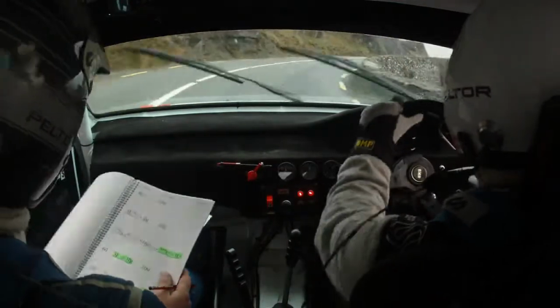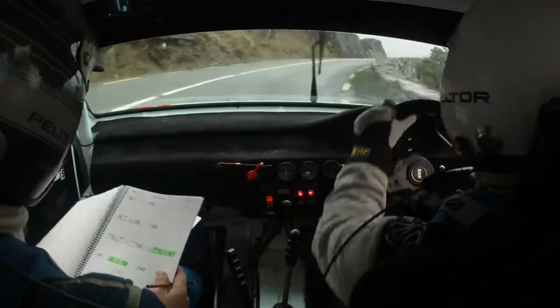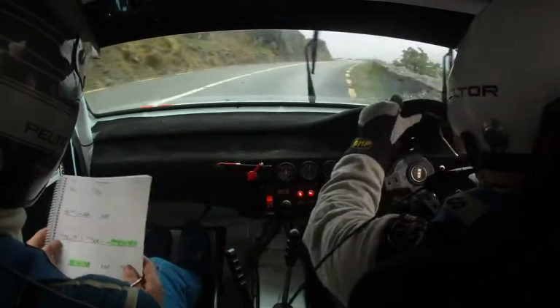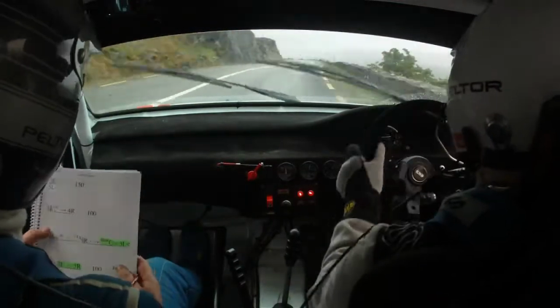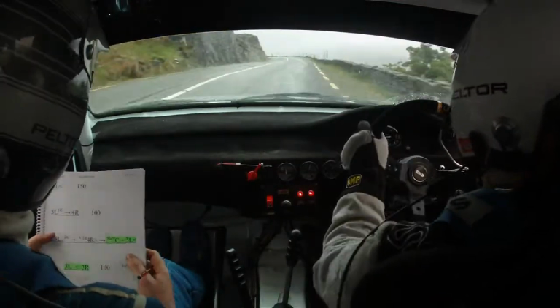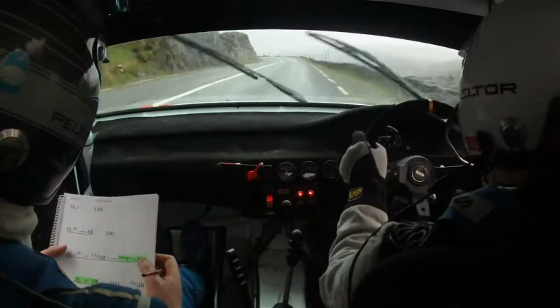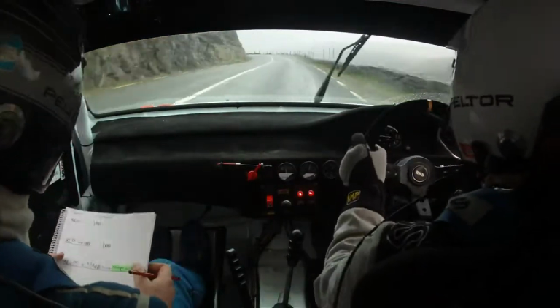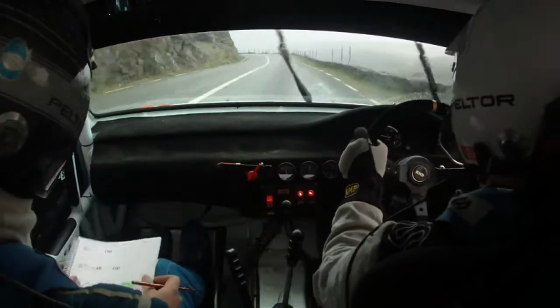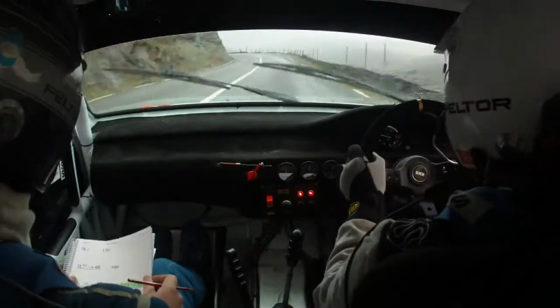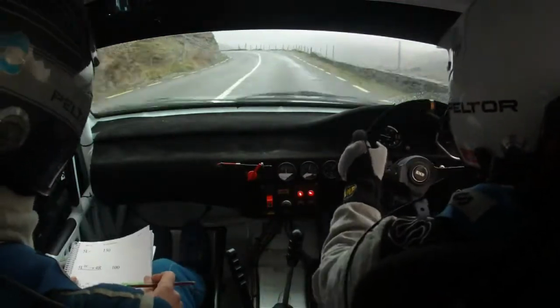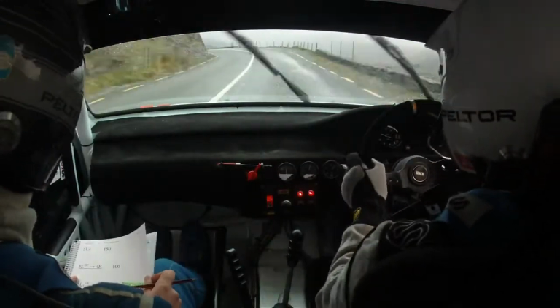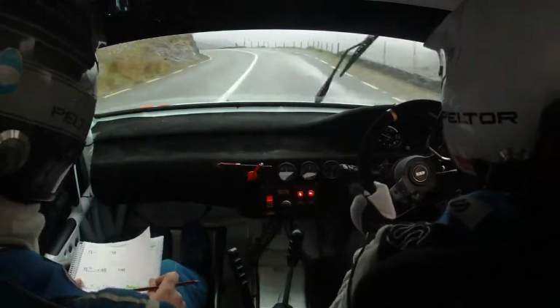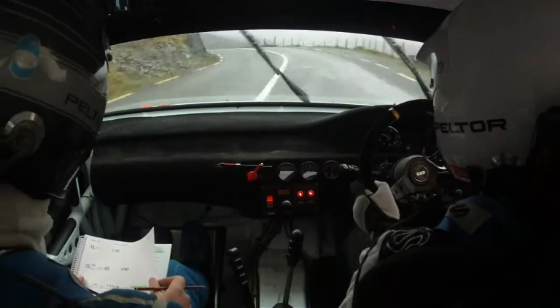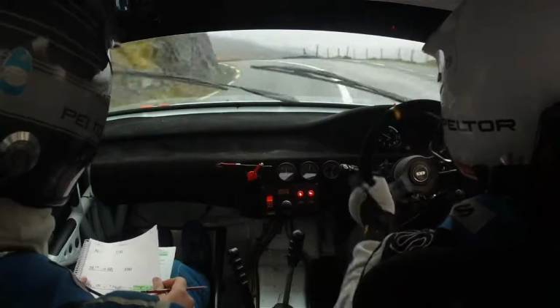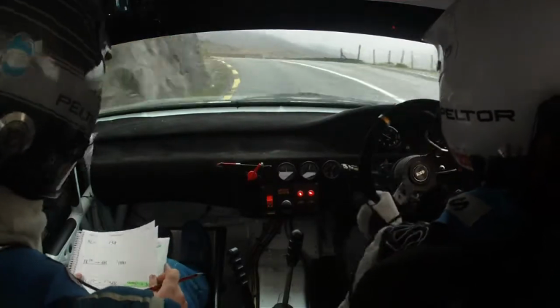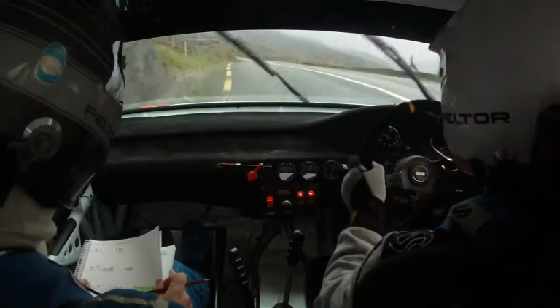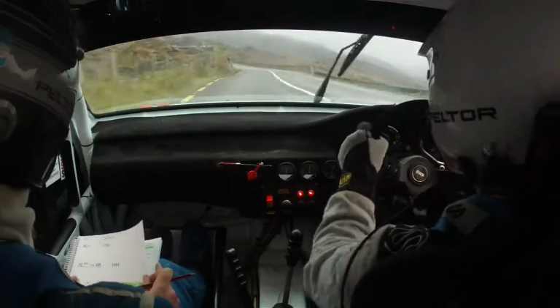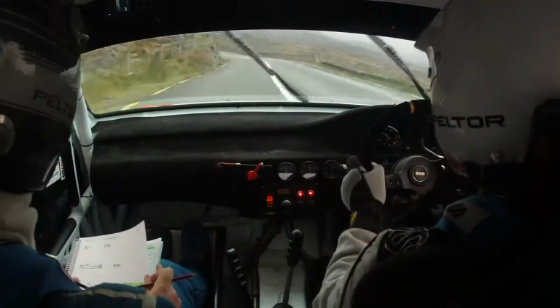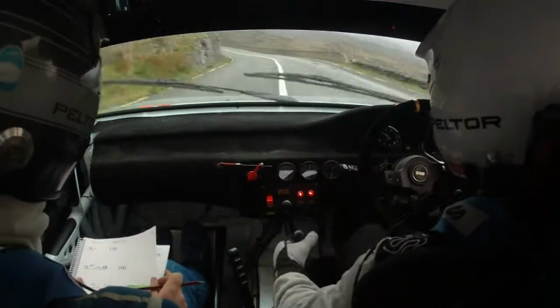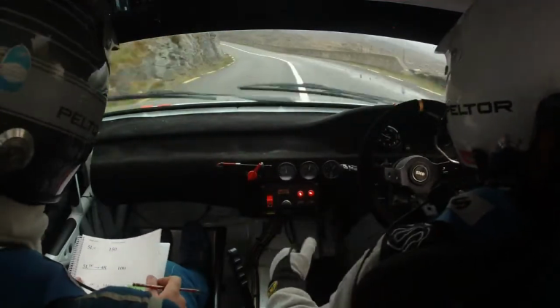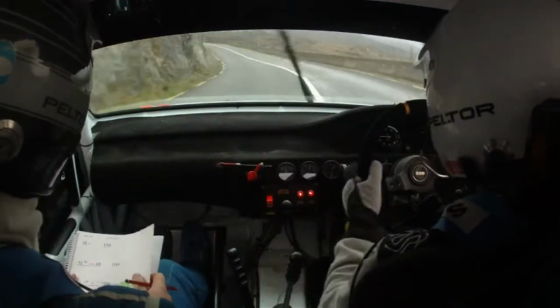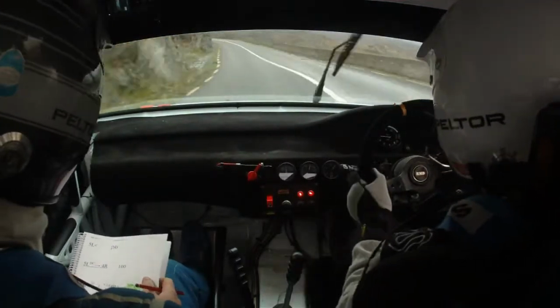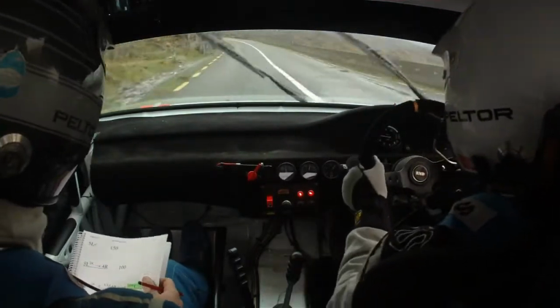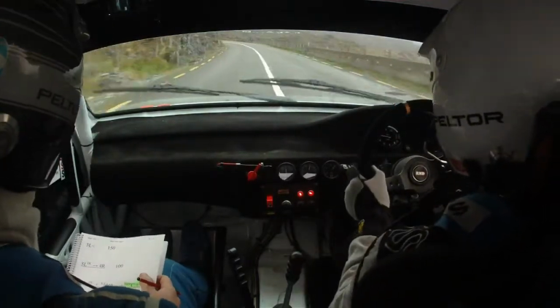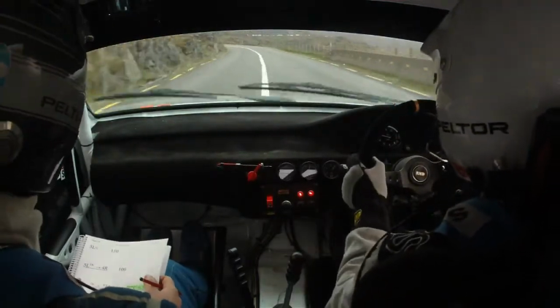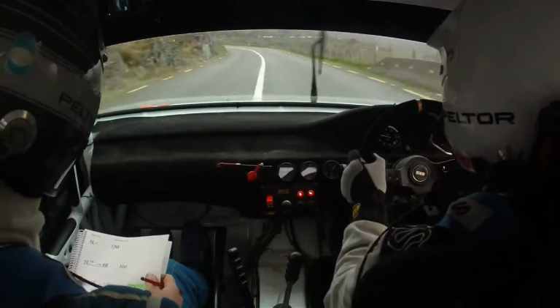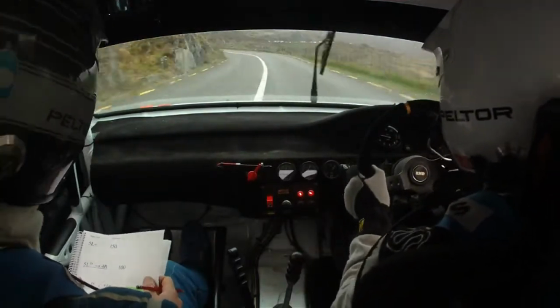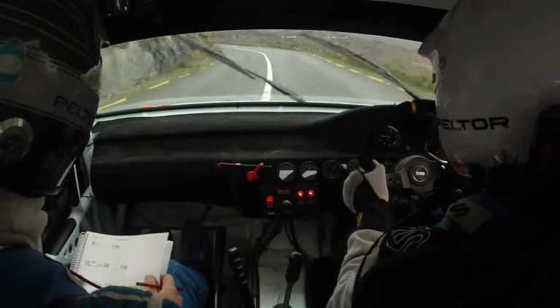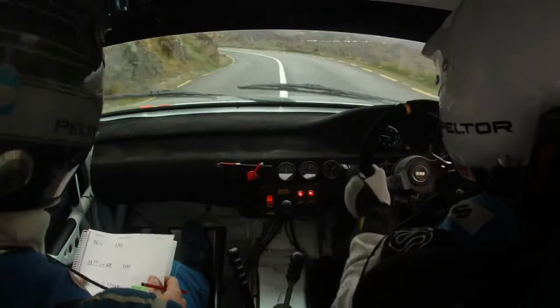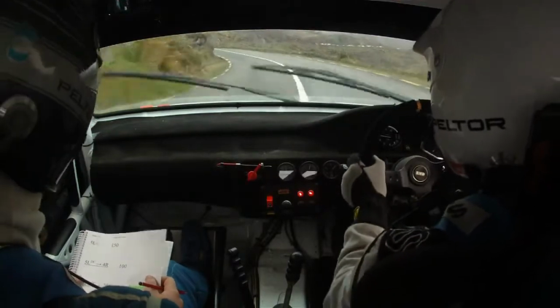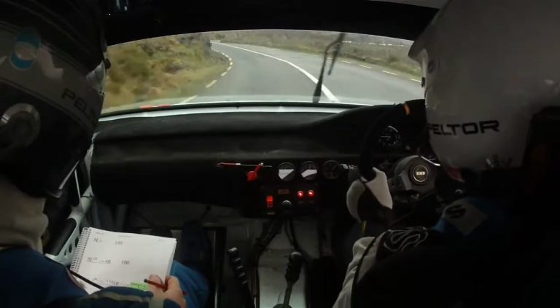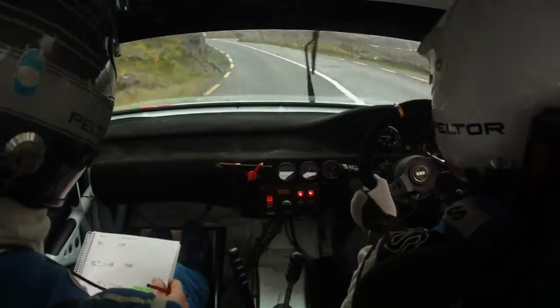100, 5 left opens. 150 and 5 left, don't cut into the 4 right. 150, 5 left, don't cut into the 4 right, 100.